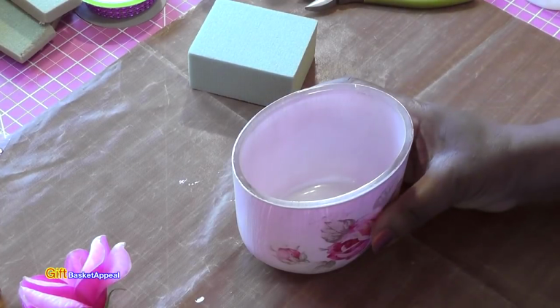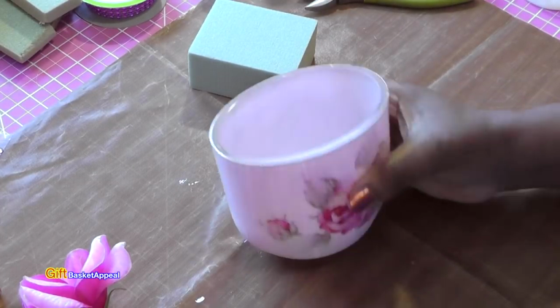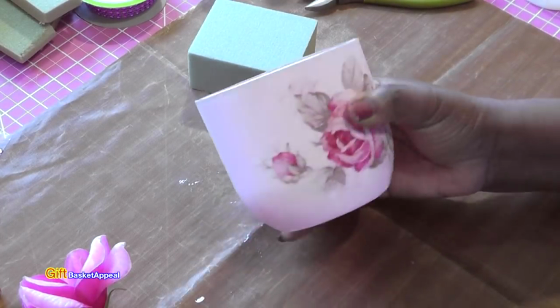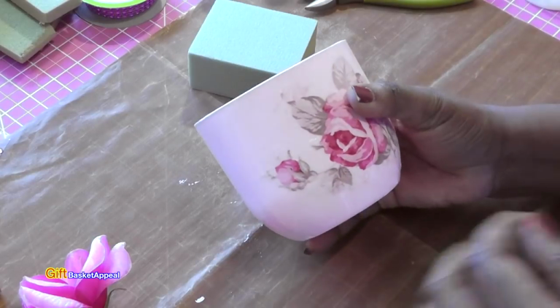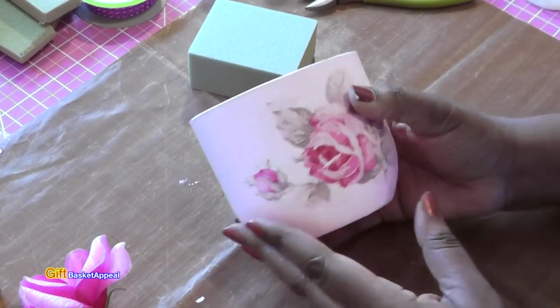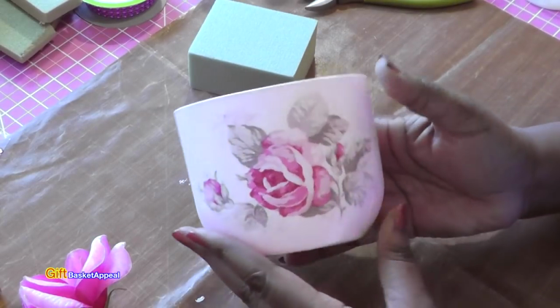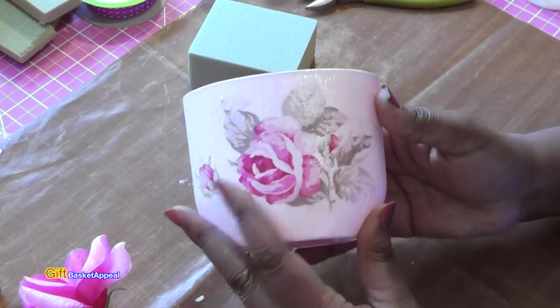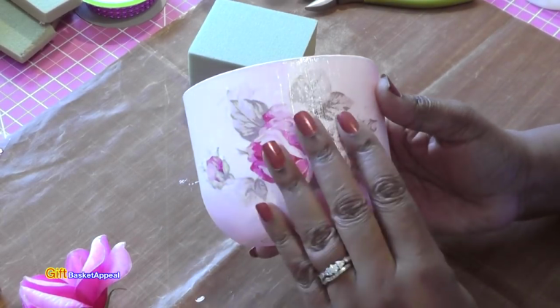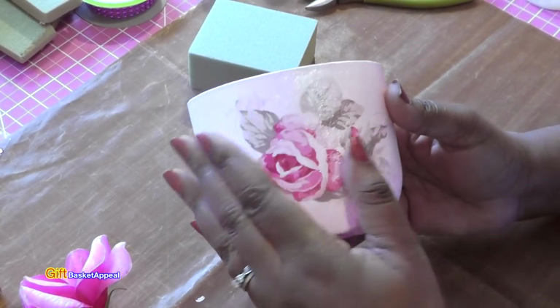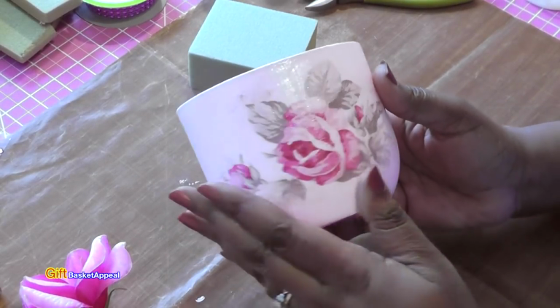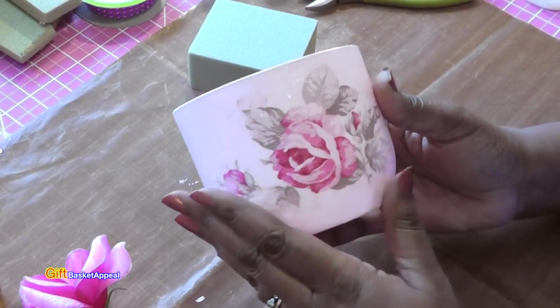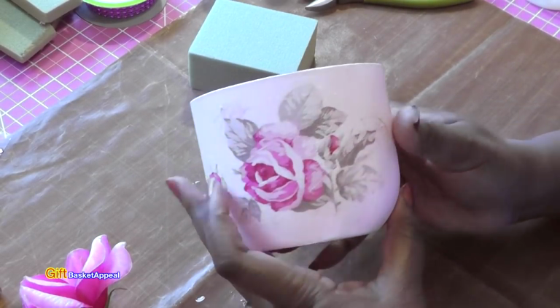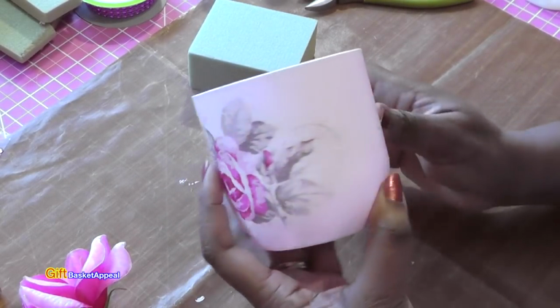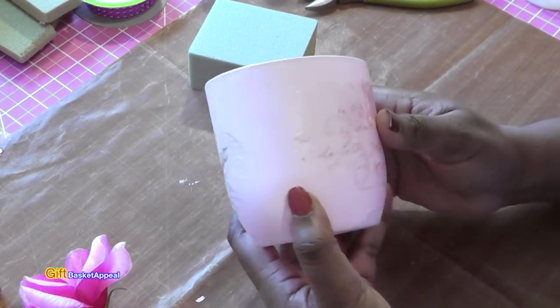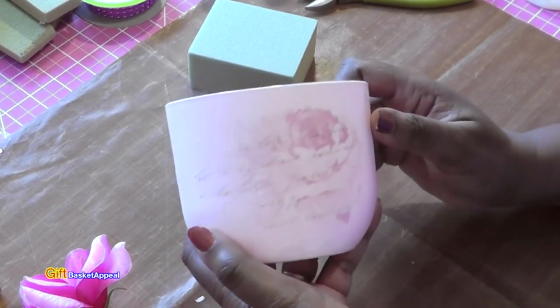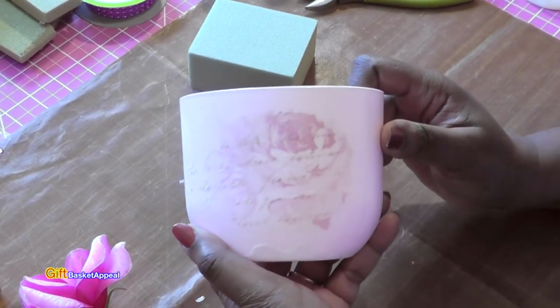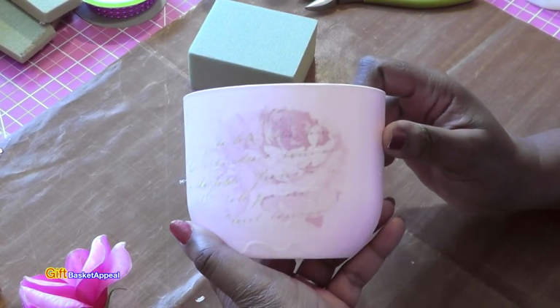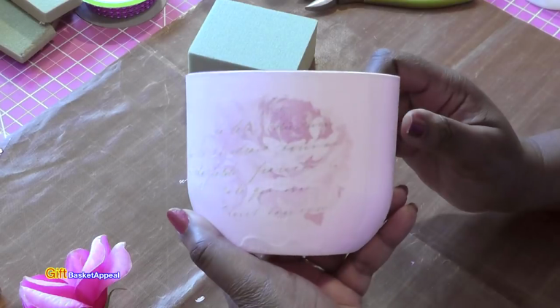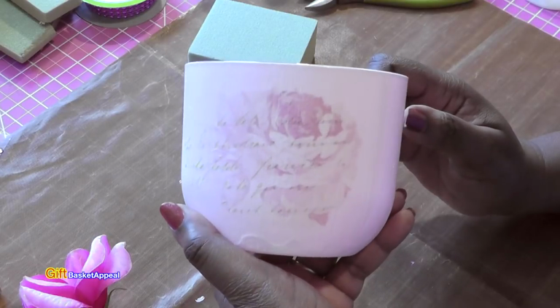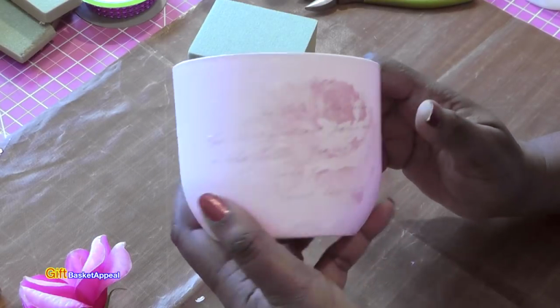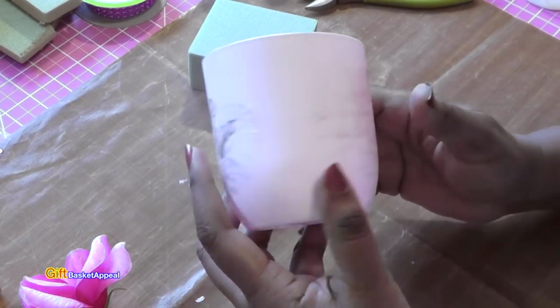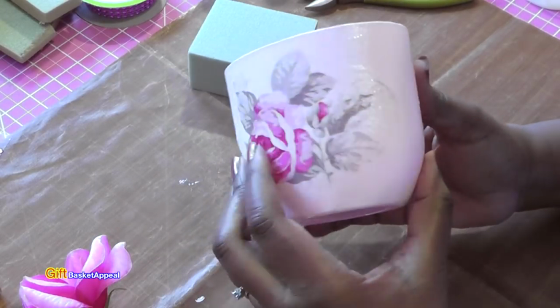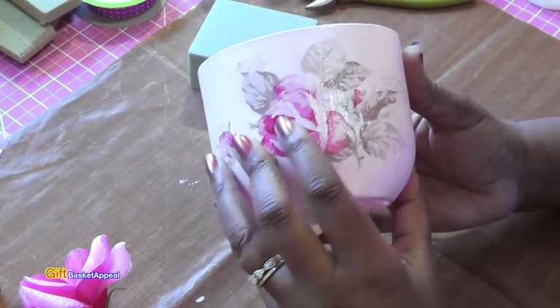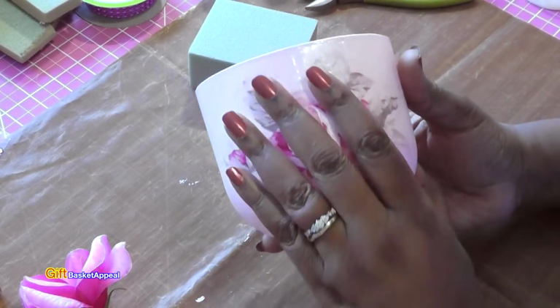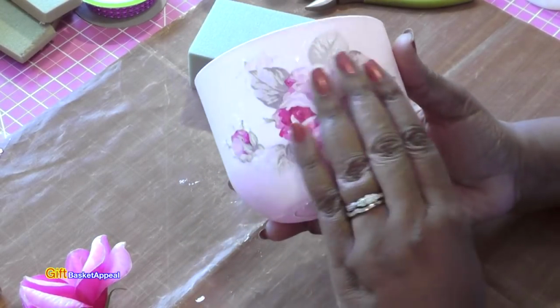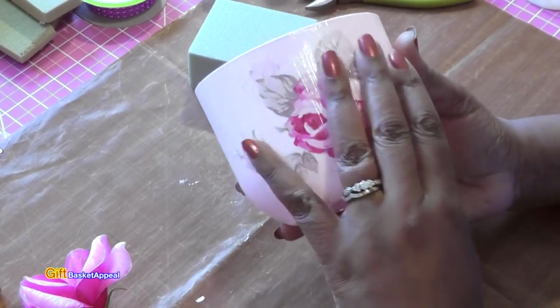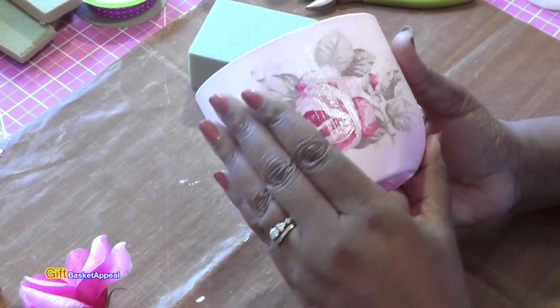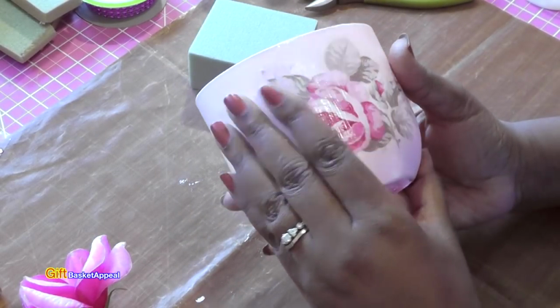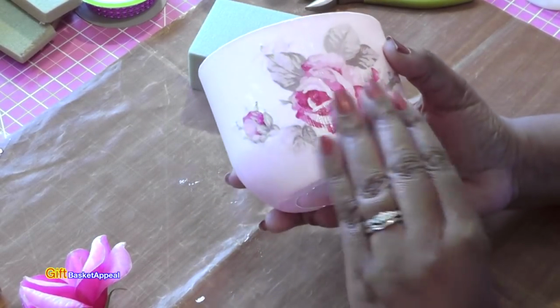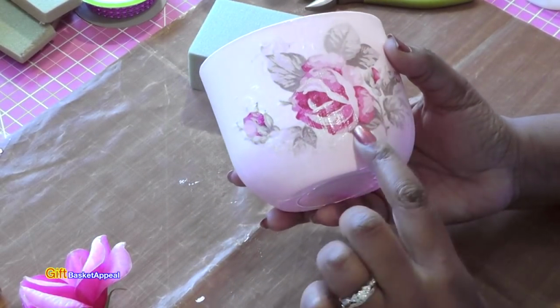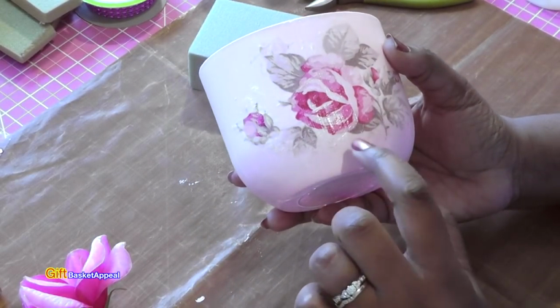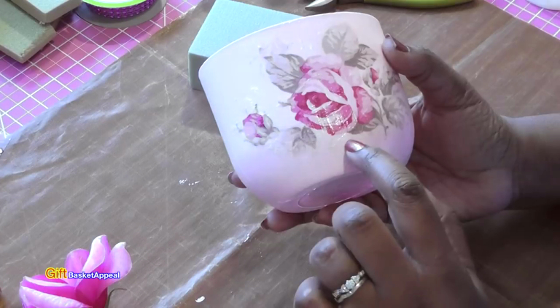Everything is dry on here and look how pretty that is — I am really loving the way this looks!